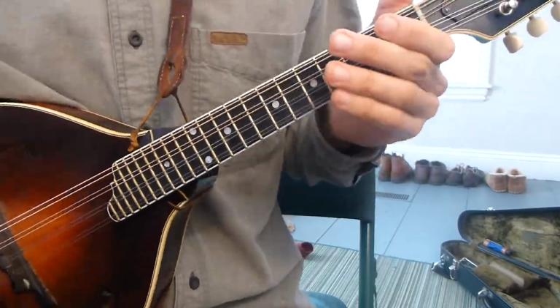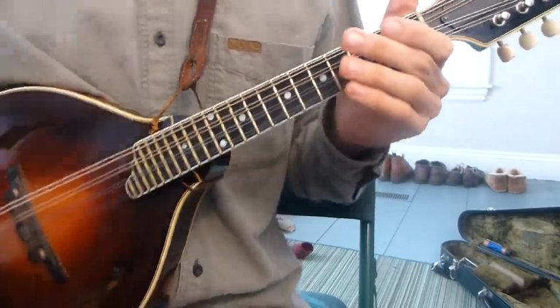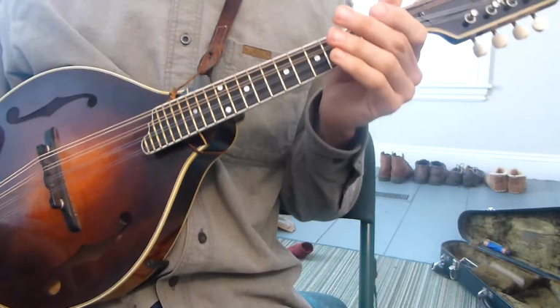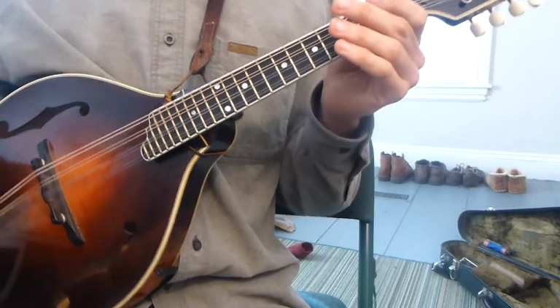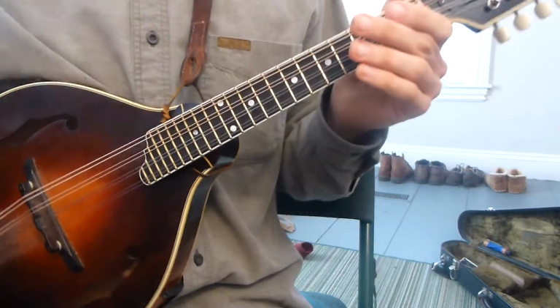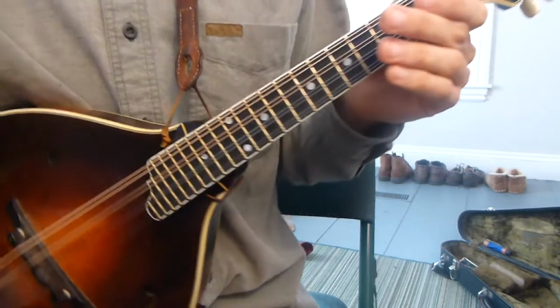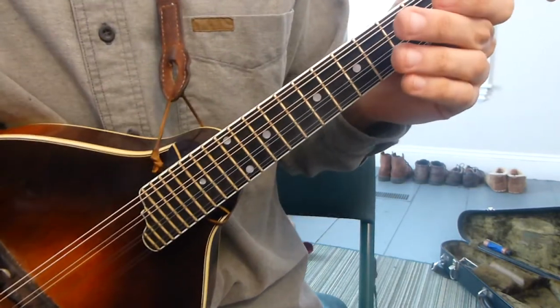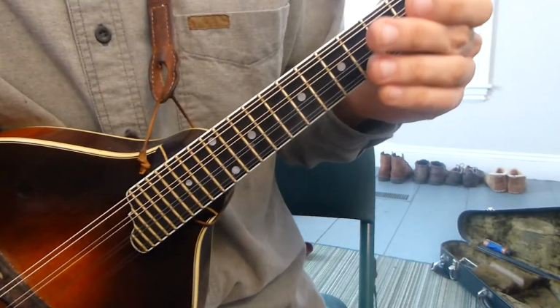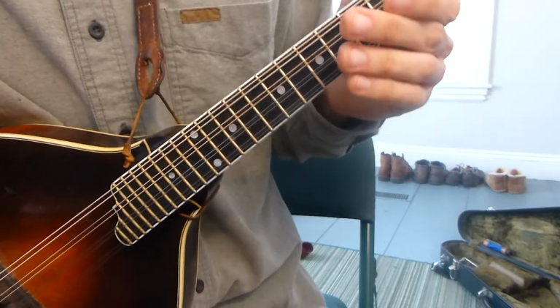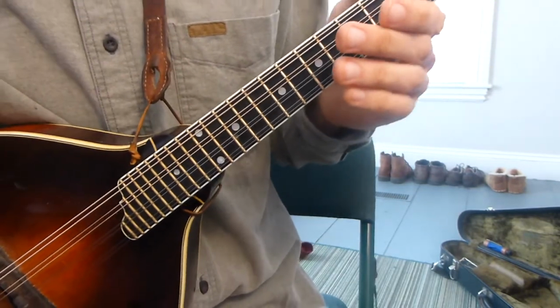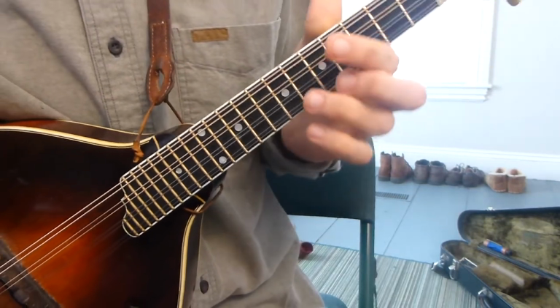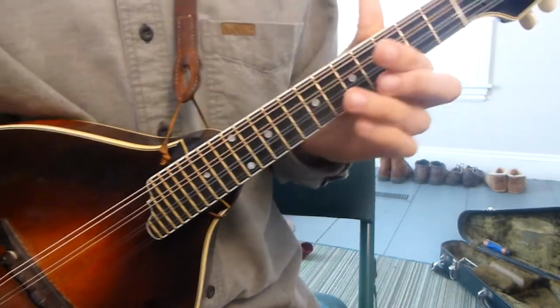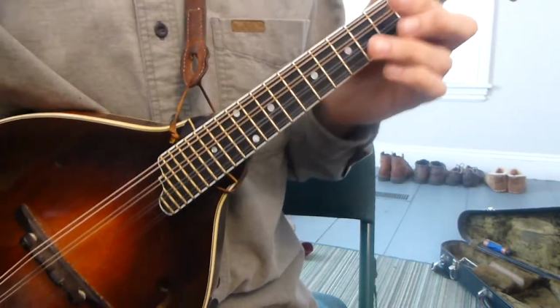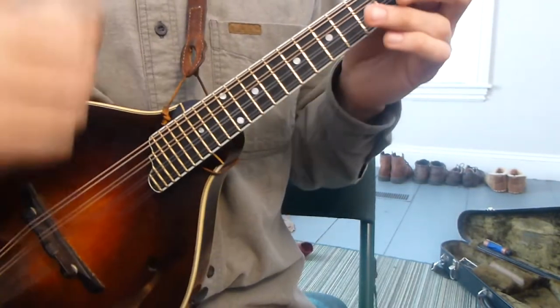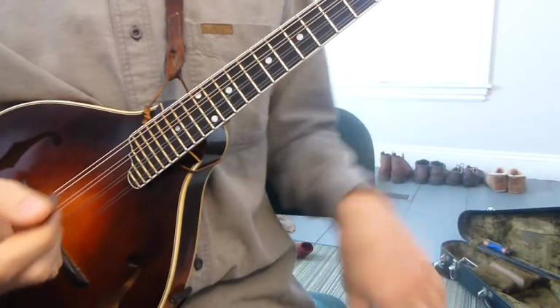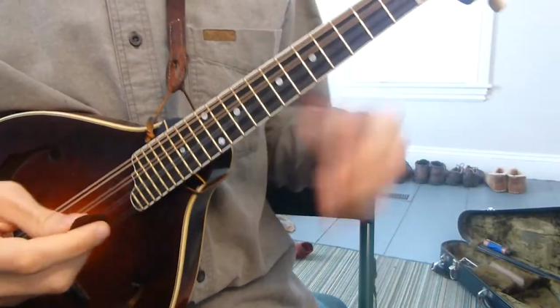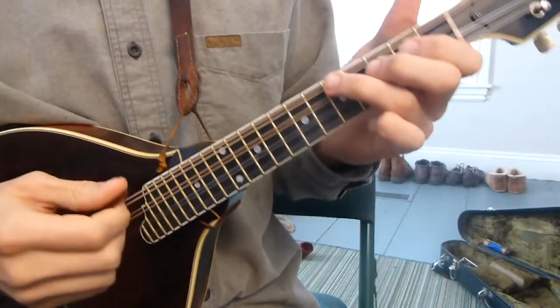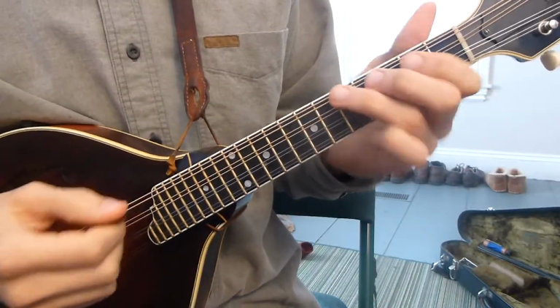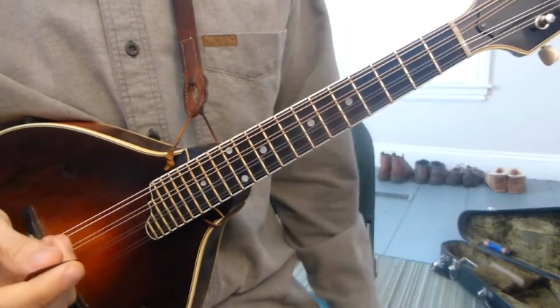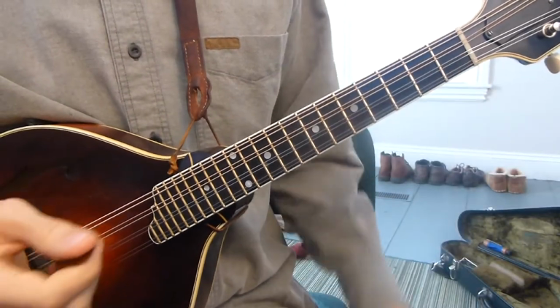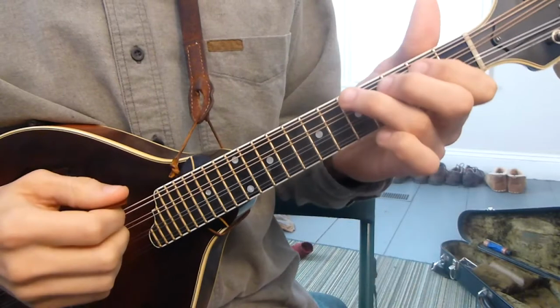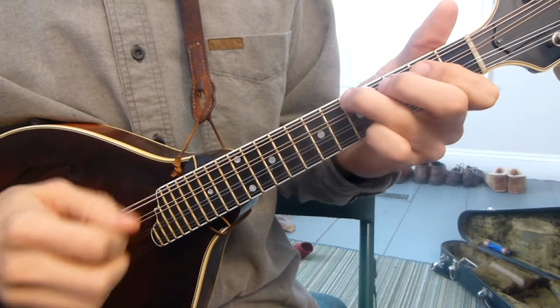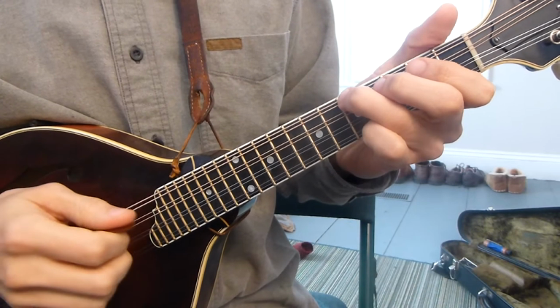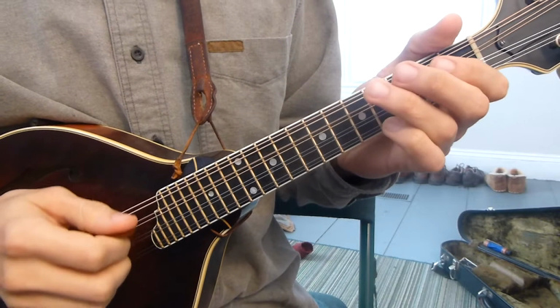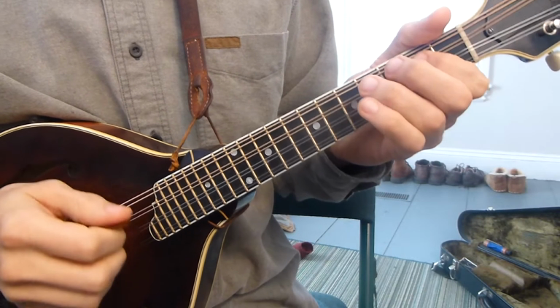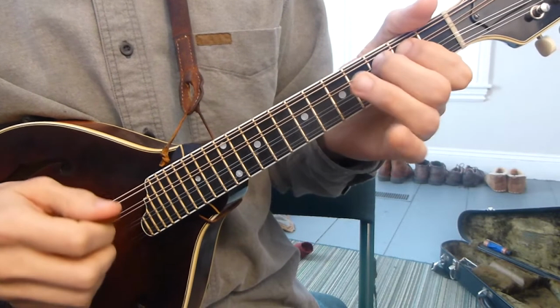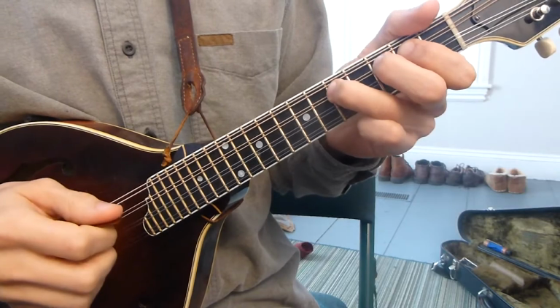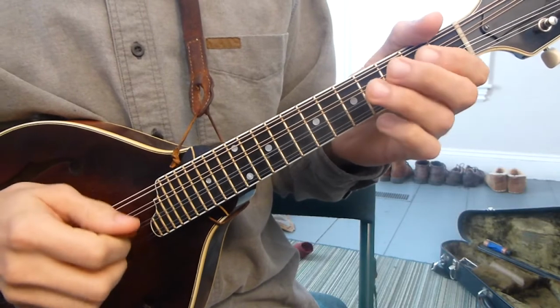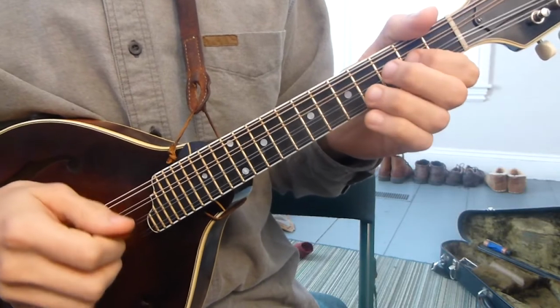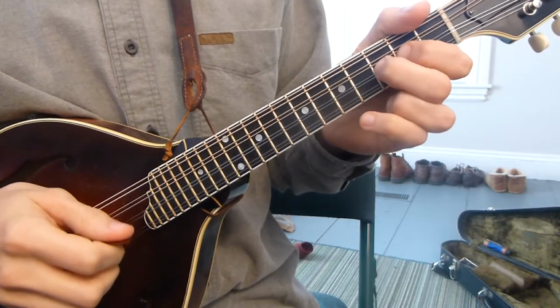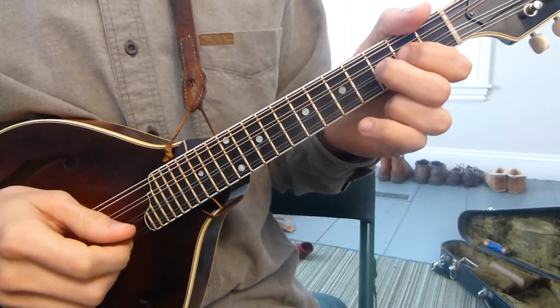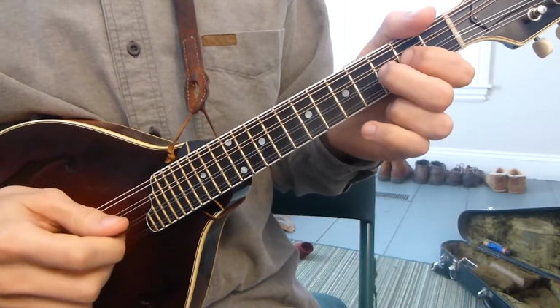So maybe you see a six — maybe you want a C6 chord. Let's think about our C scale: one, two, three, four, five, six, seven, eight — or one.